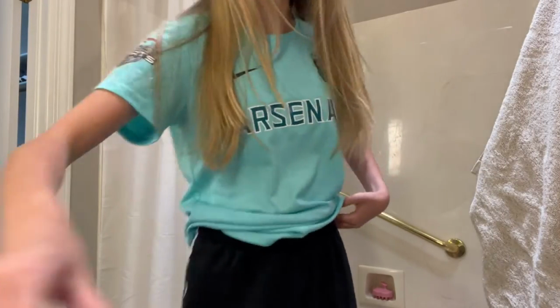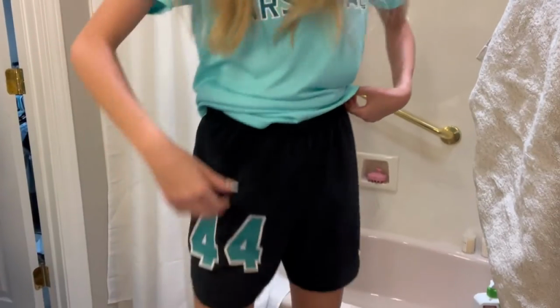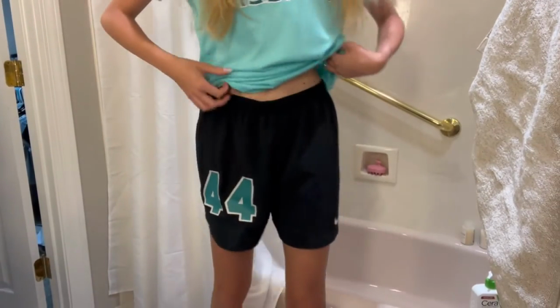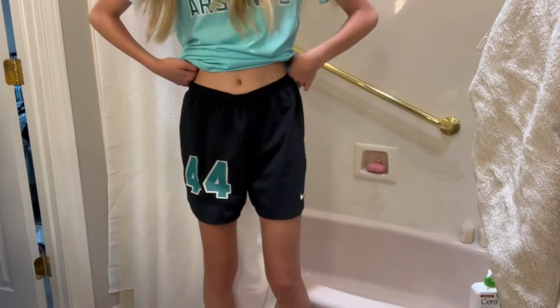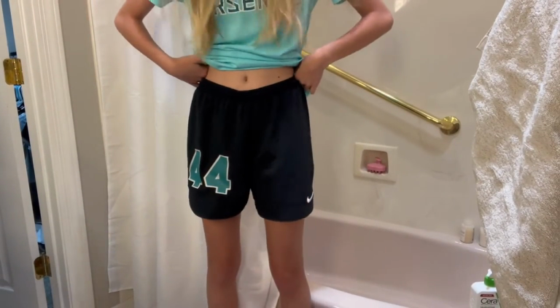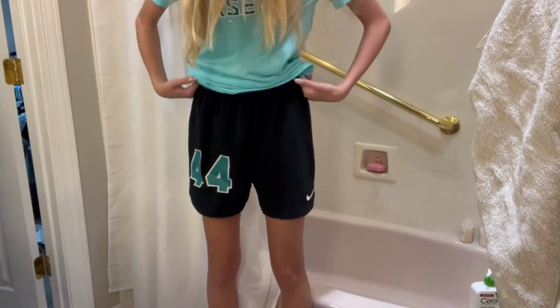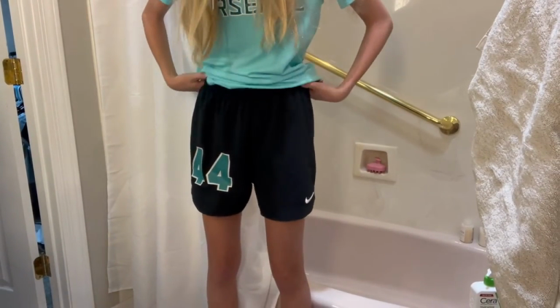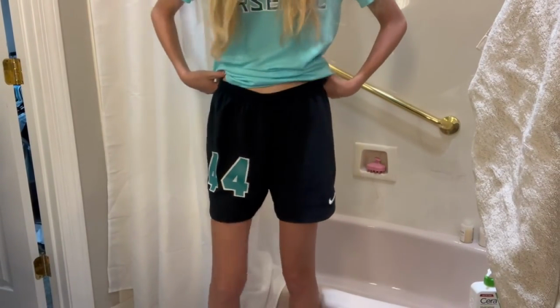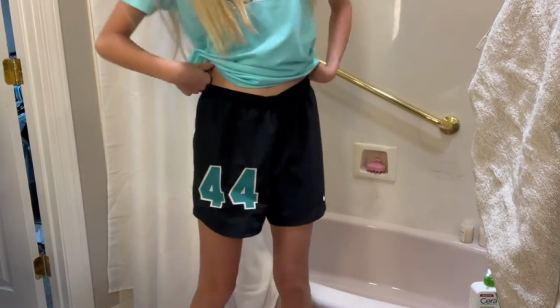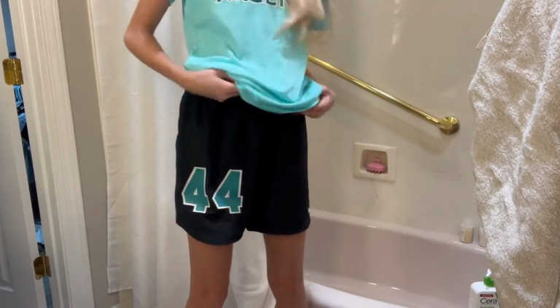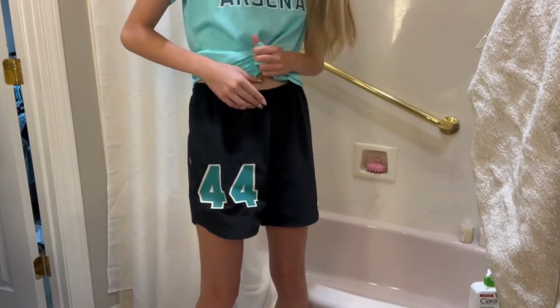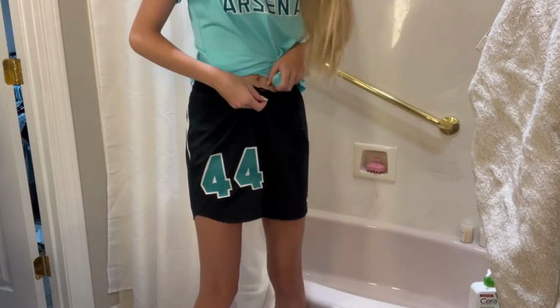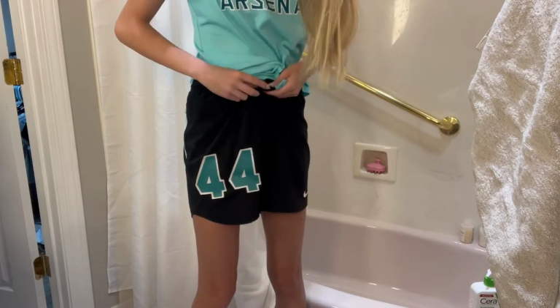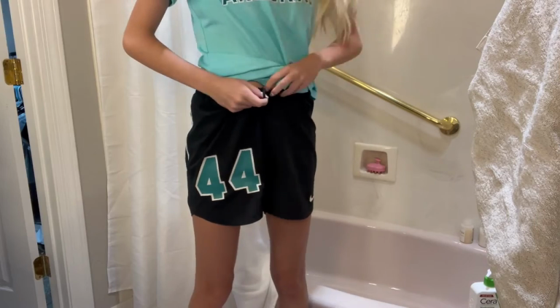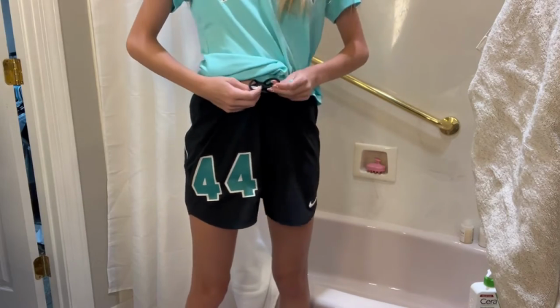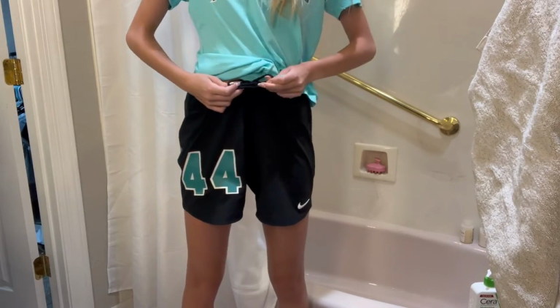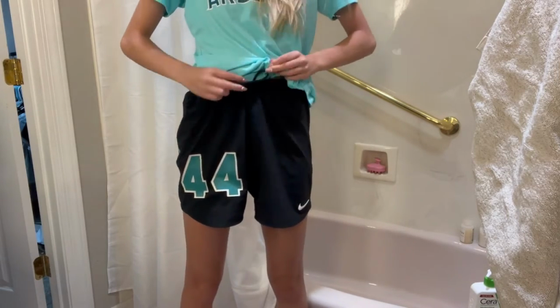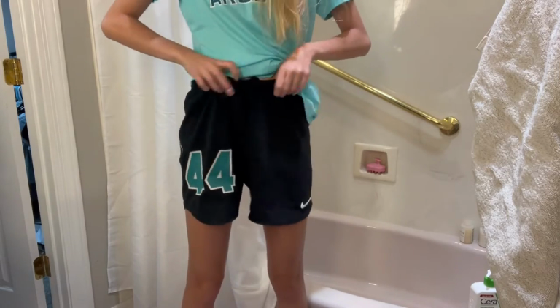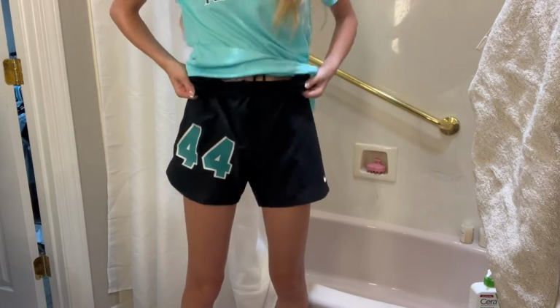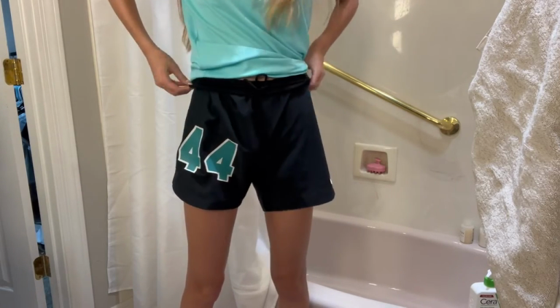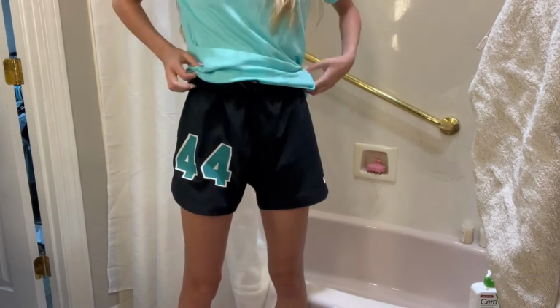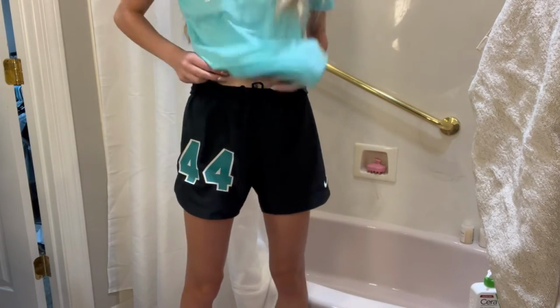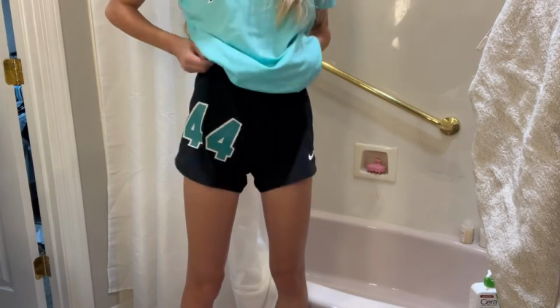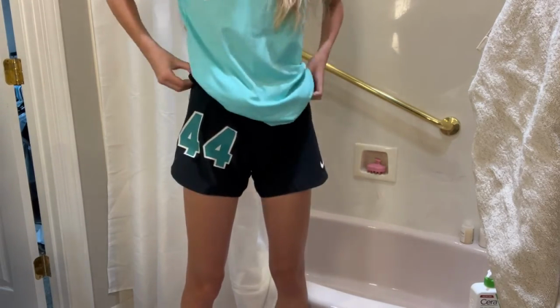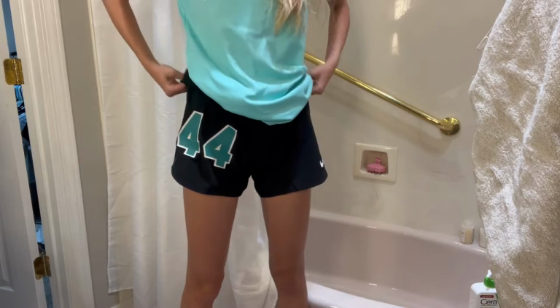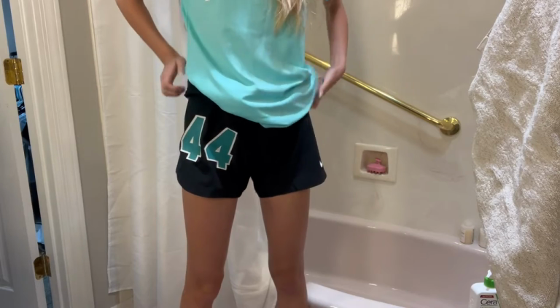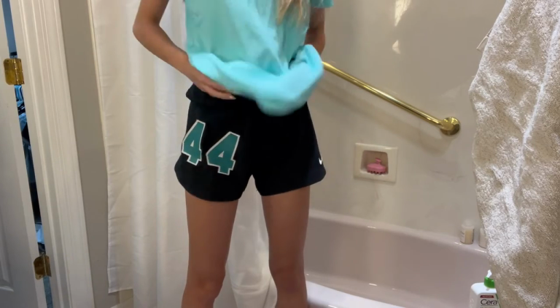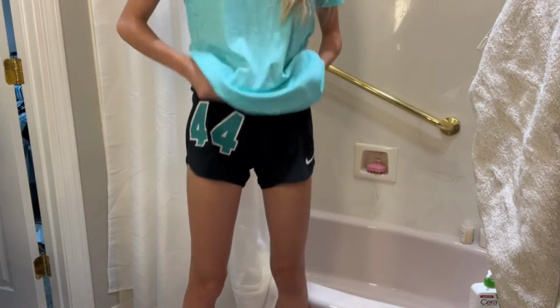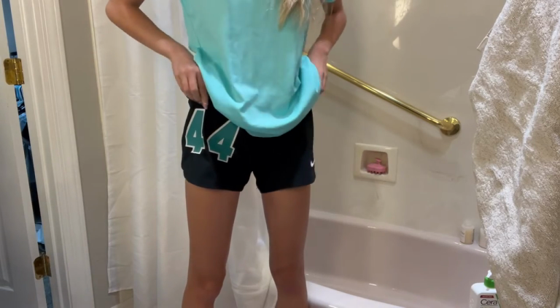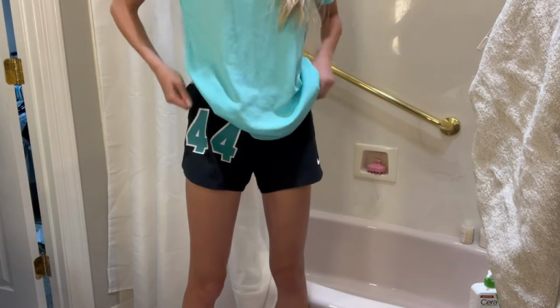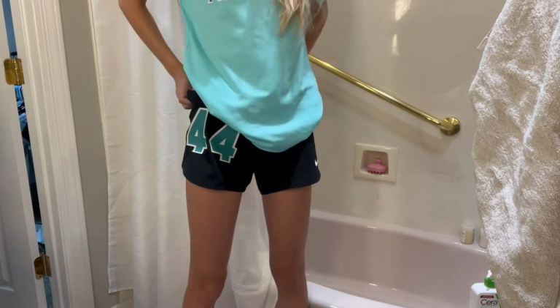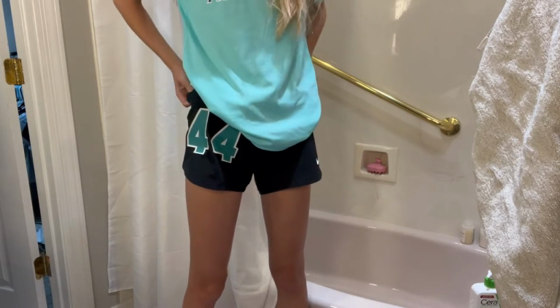So what I do — they're already tied — I just roll them, not once, not twice, but three times.